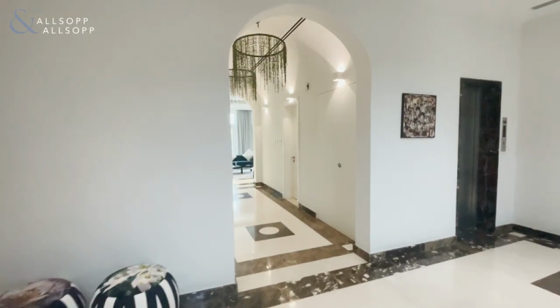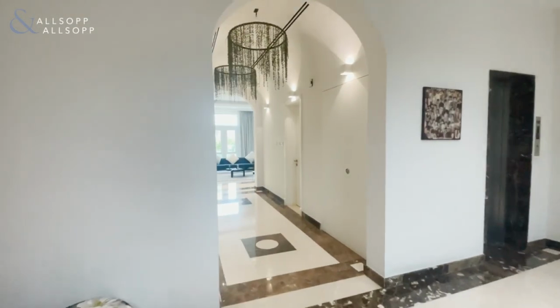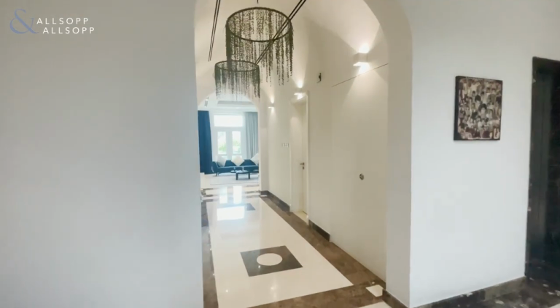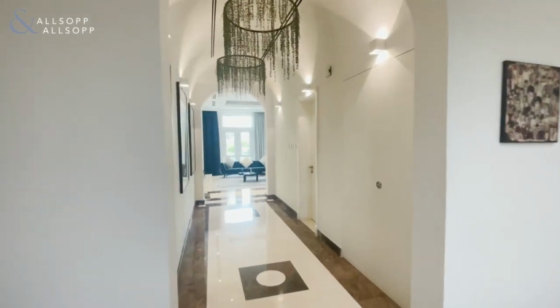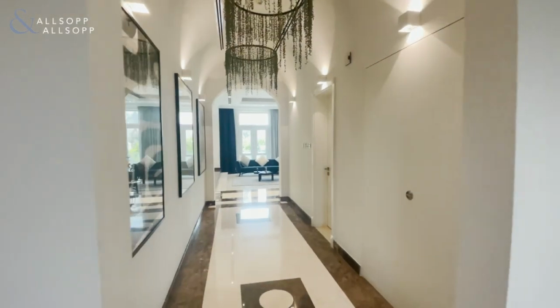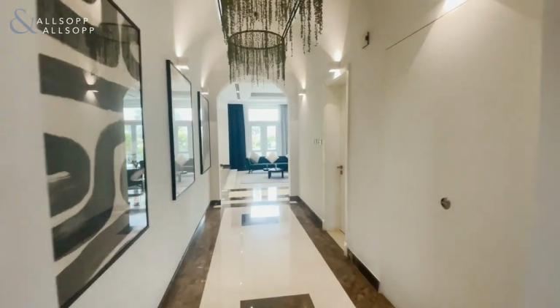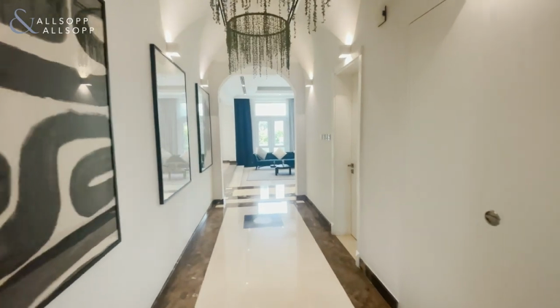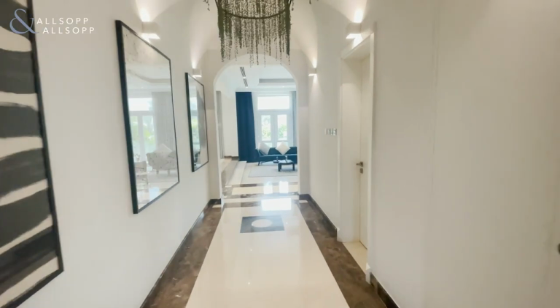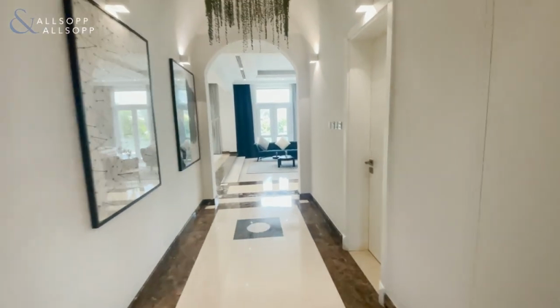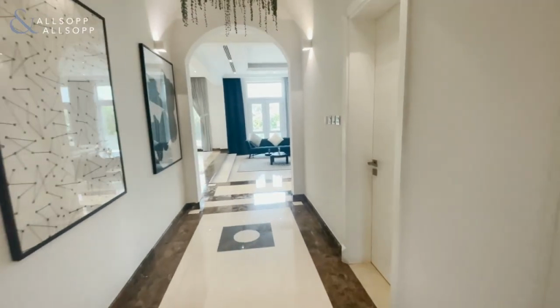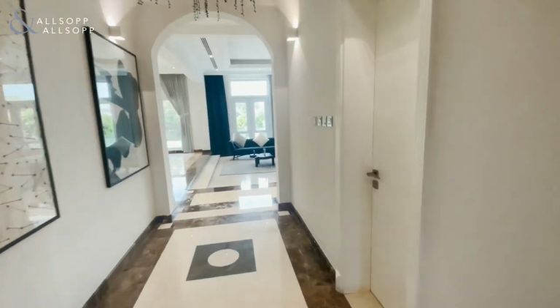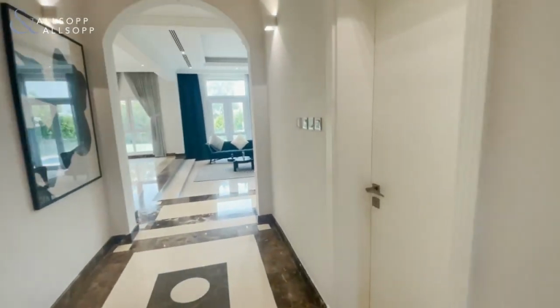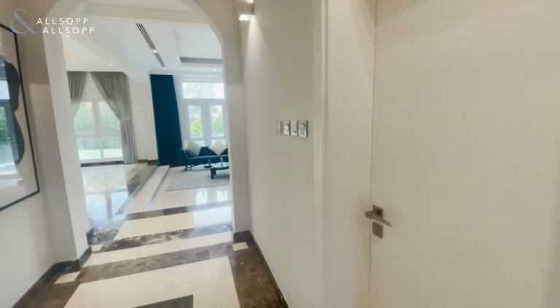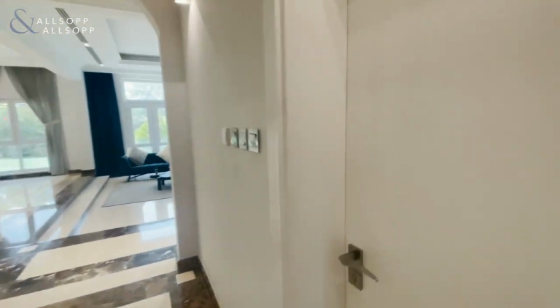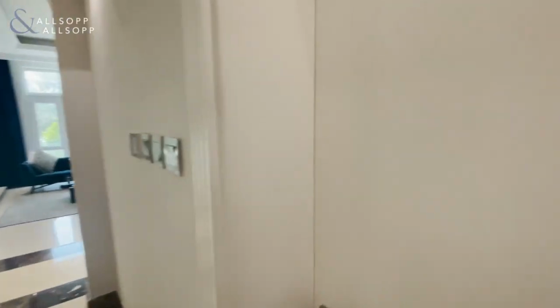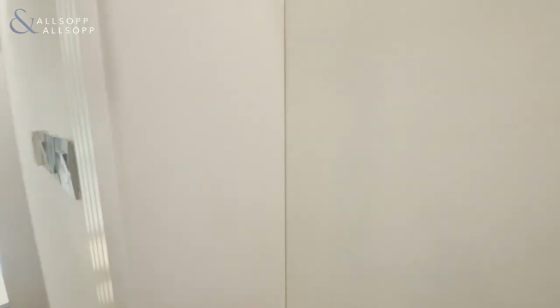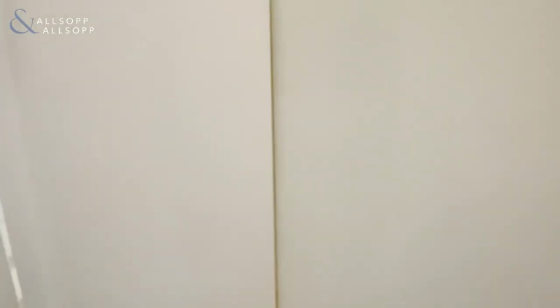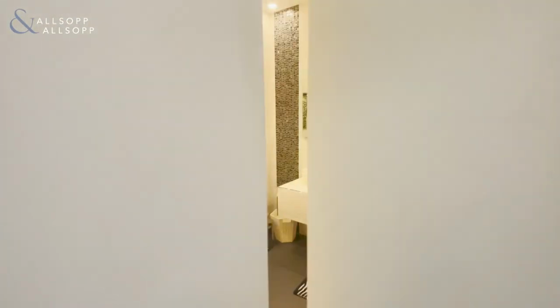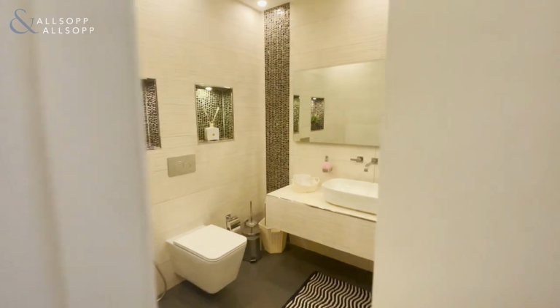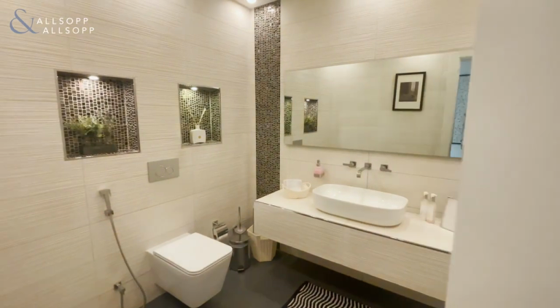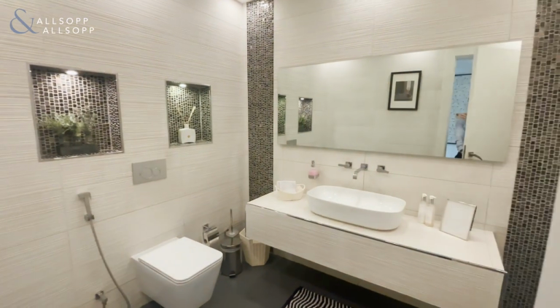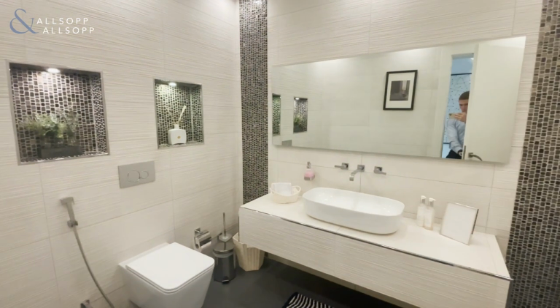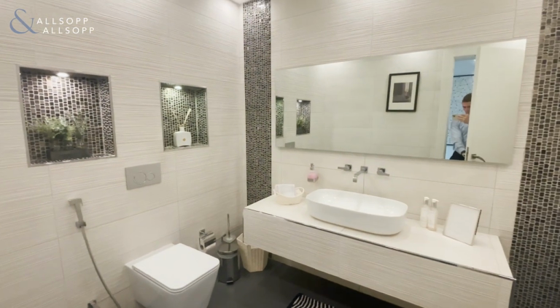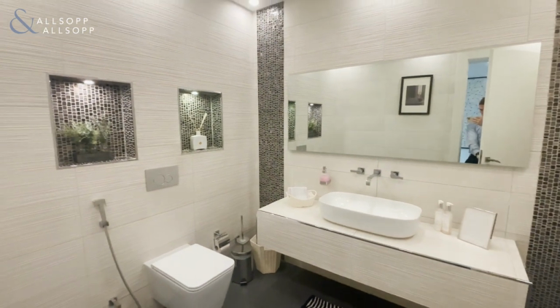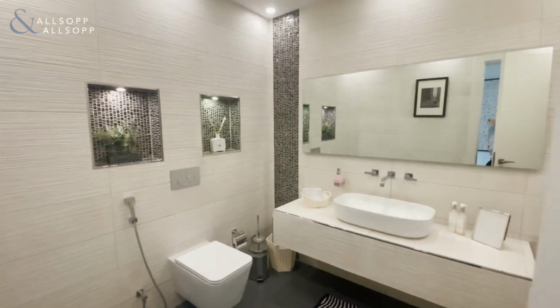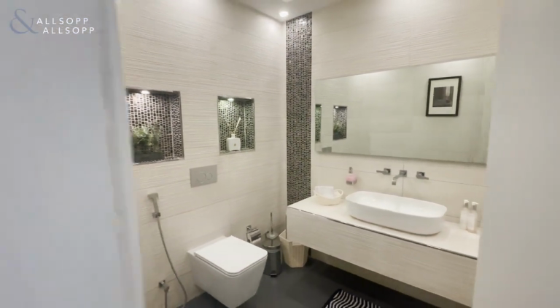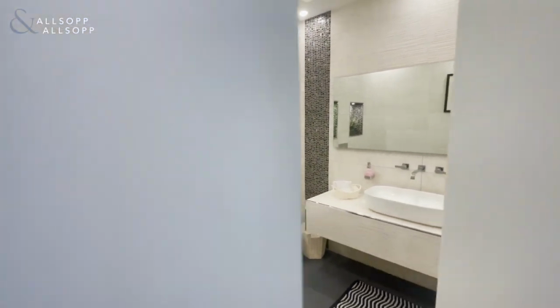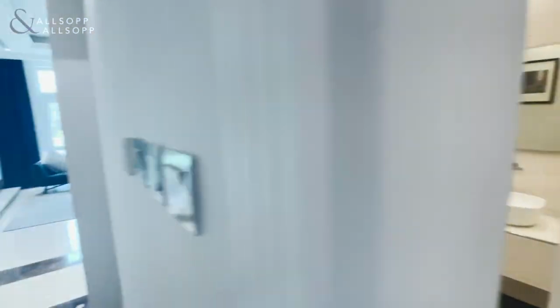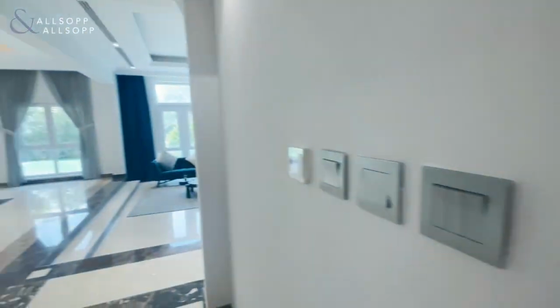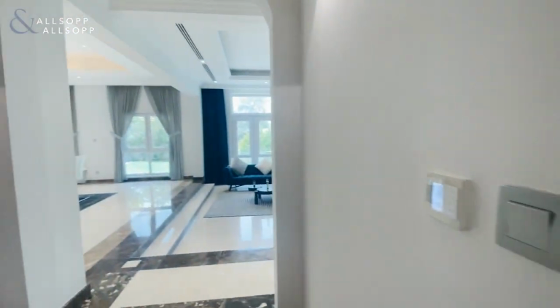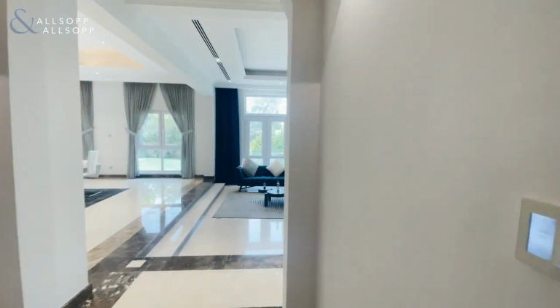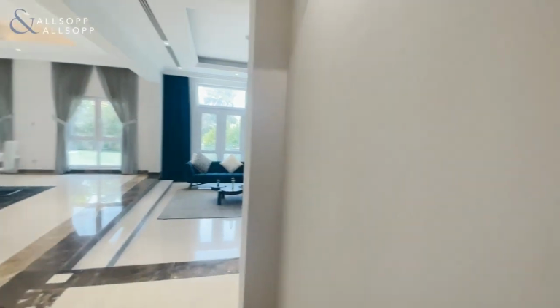Moving on to the living and dining area. Through the hallway you have another powder room on the right hand side. And again, the finishing to these toilets and en suites are immaculate.